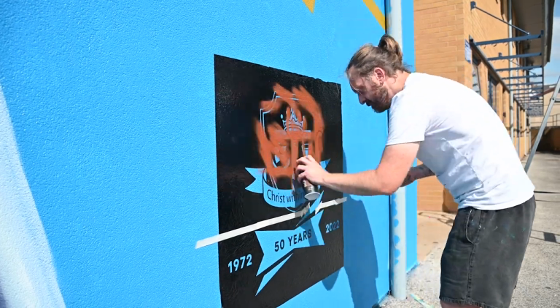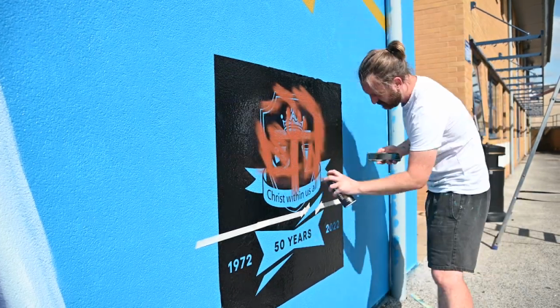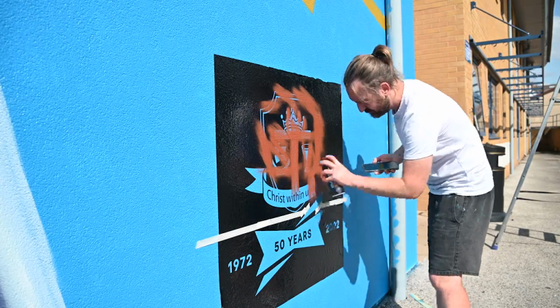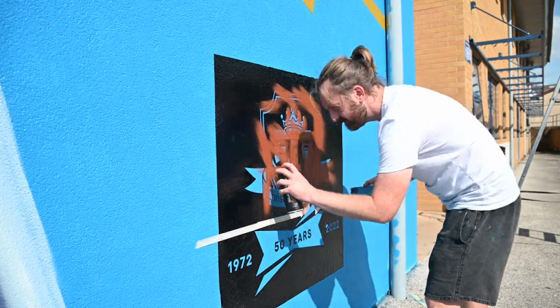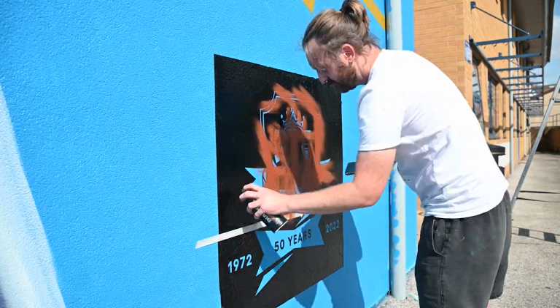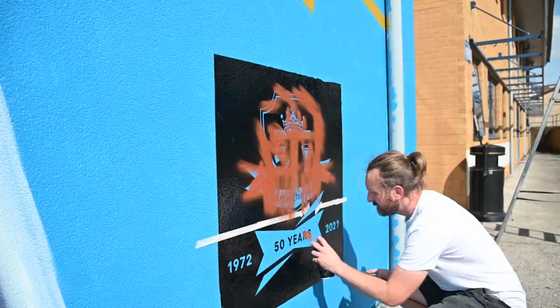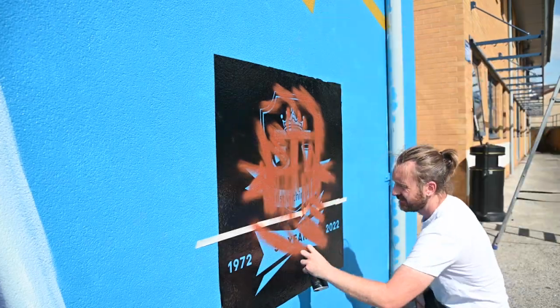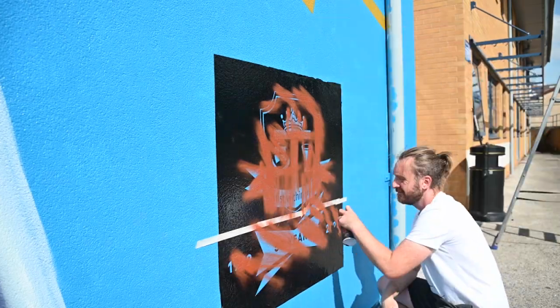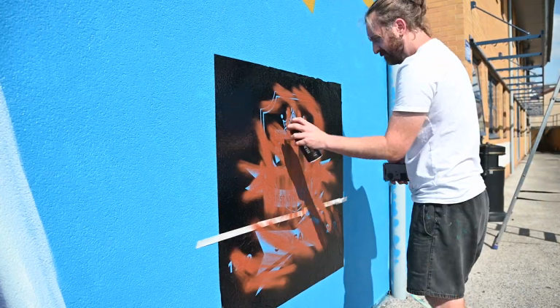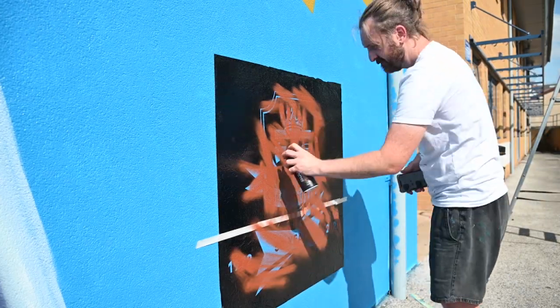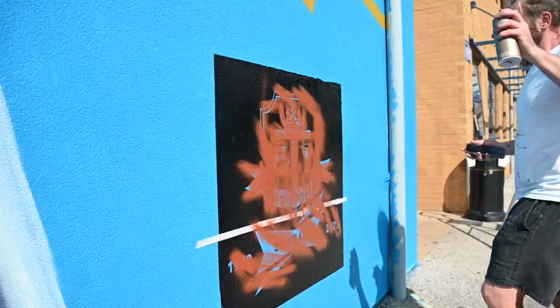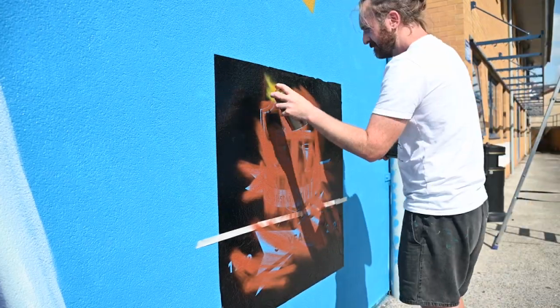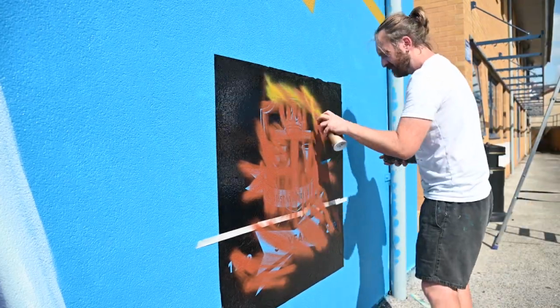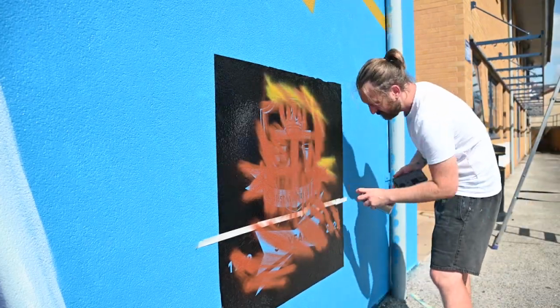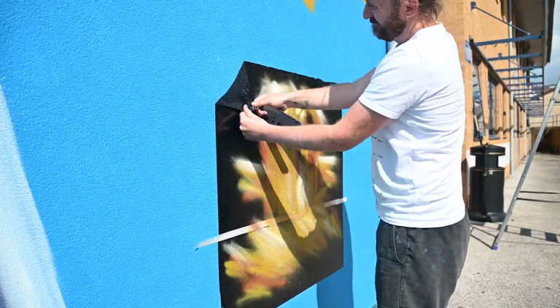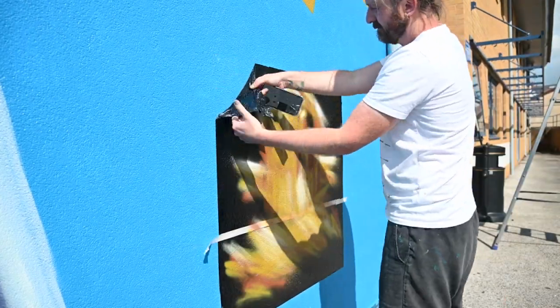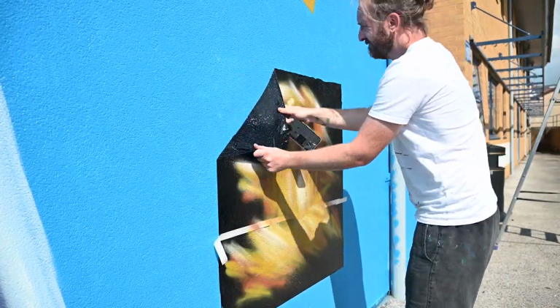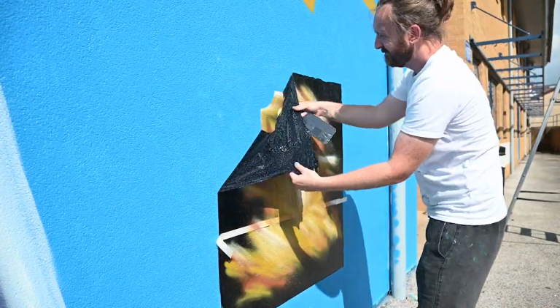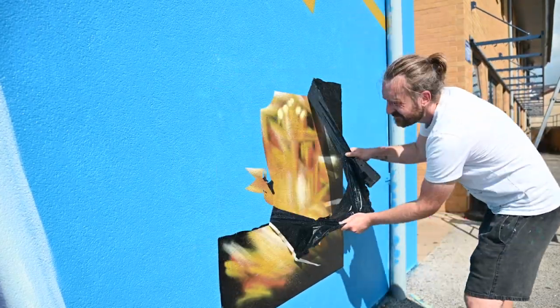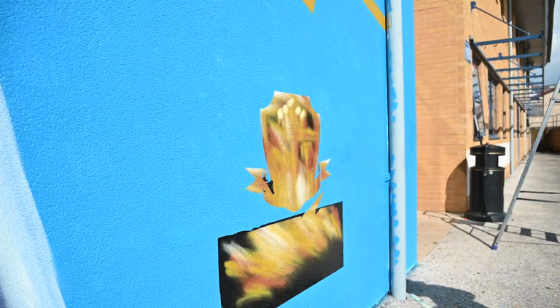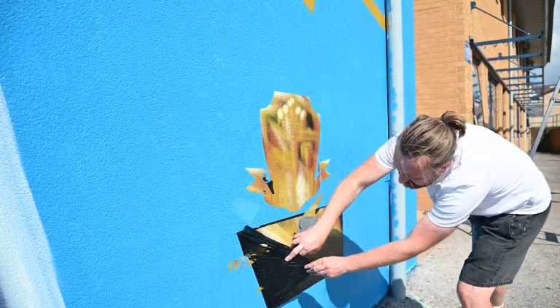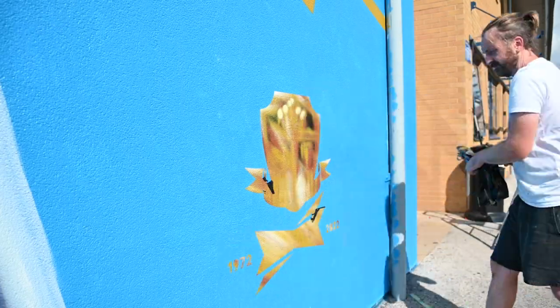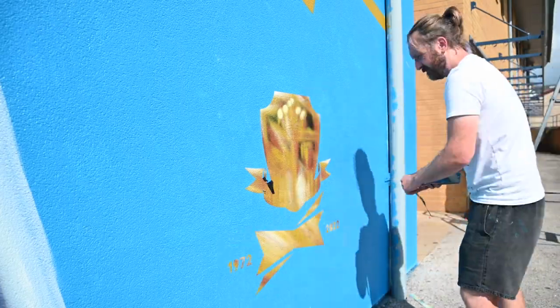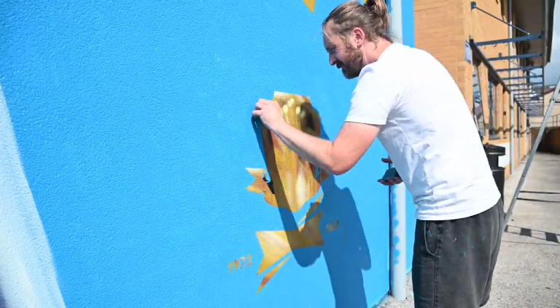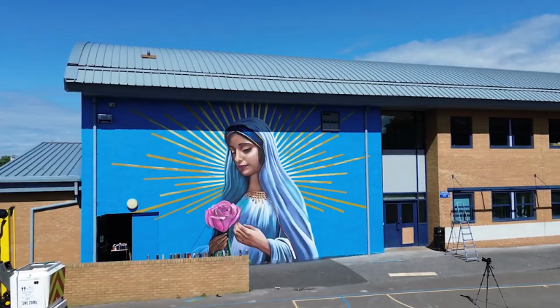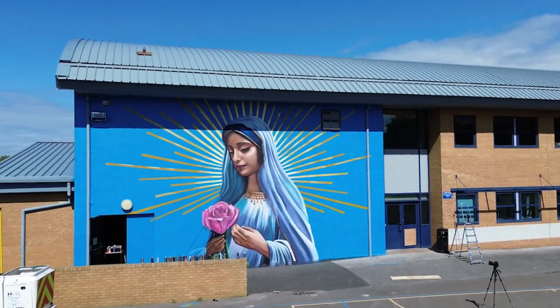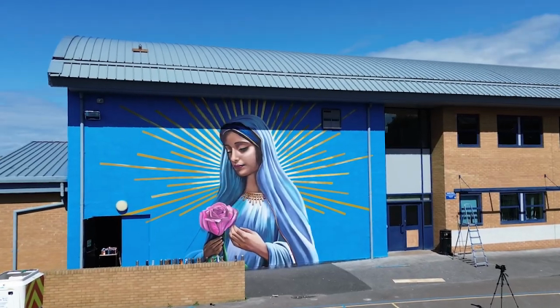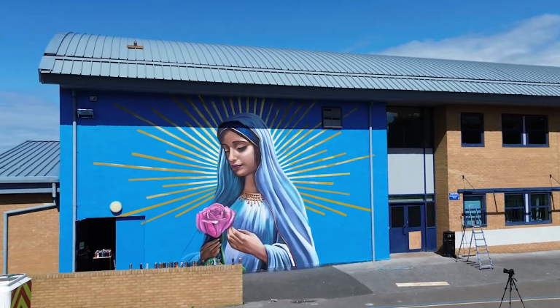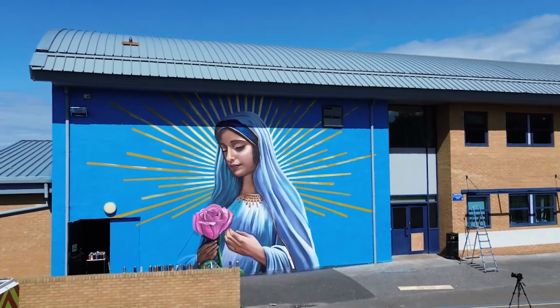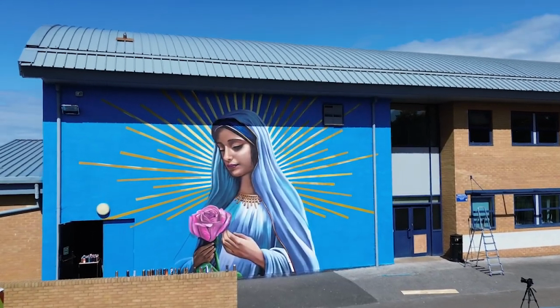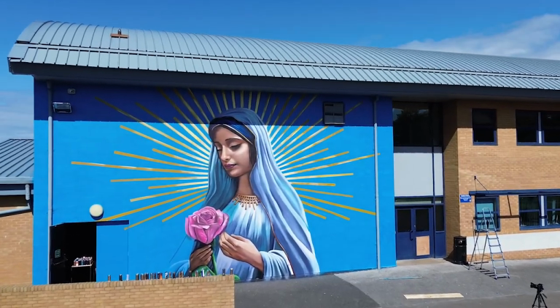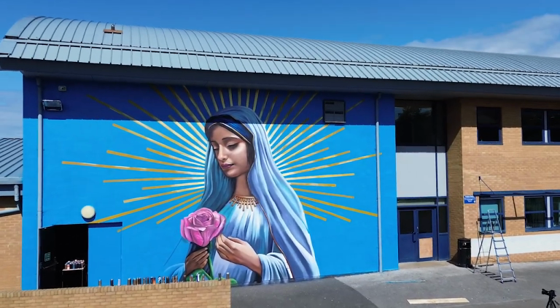I hope it inspires our kids who love art in school. I hope they can look at that and think, I want to do that. Art can speak to people on all levels.